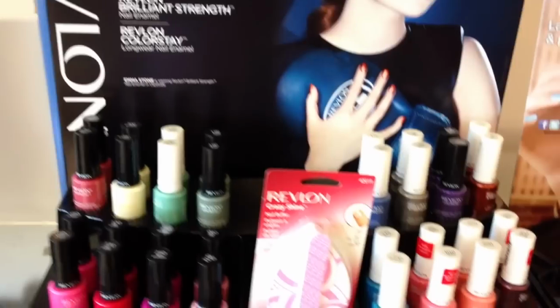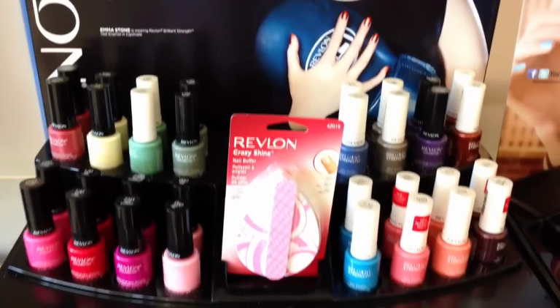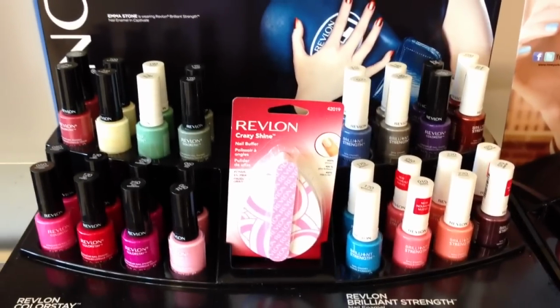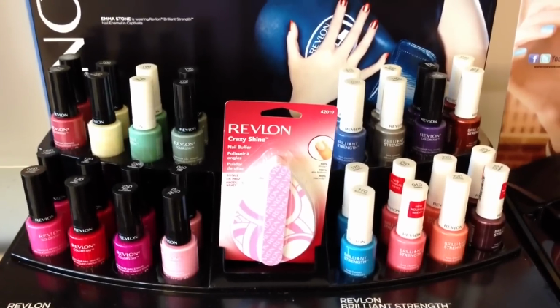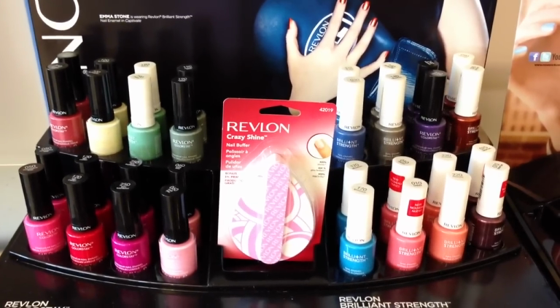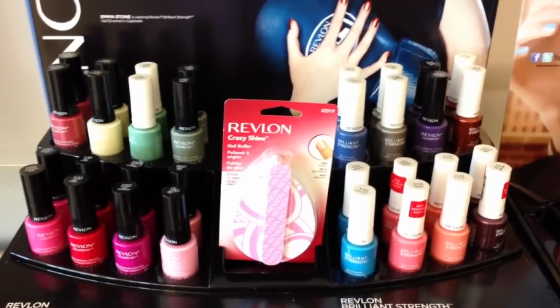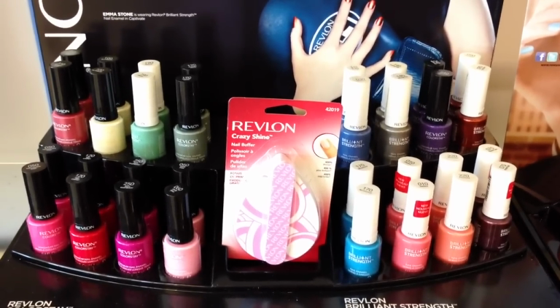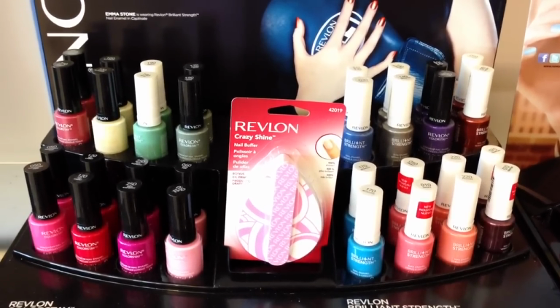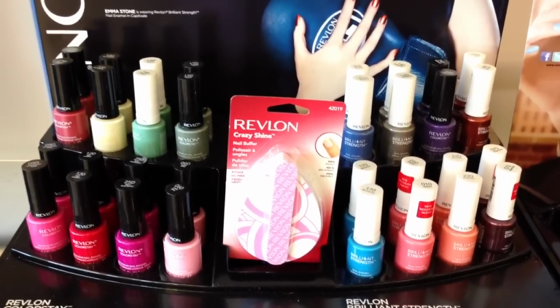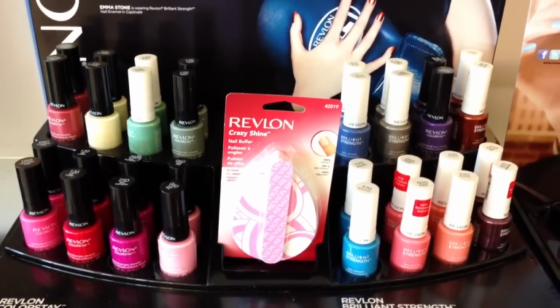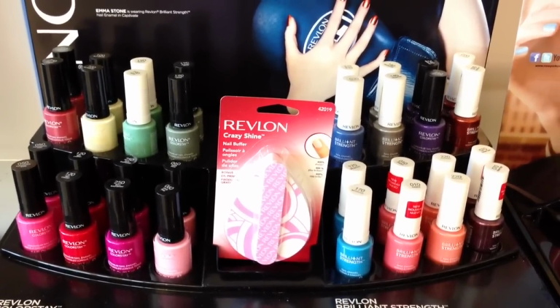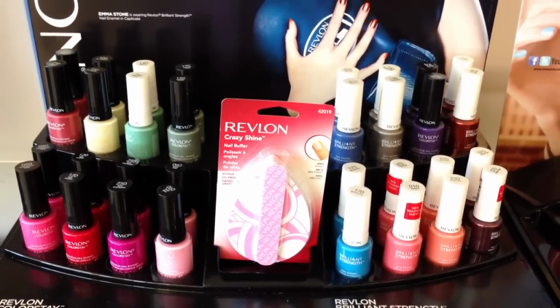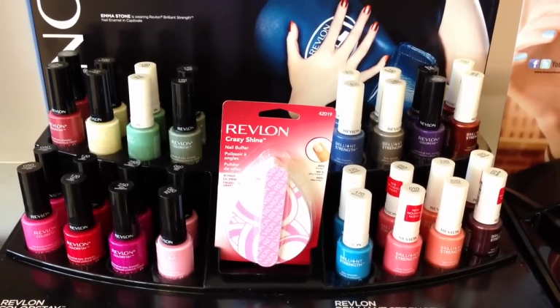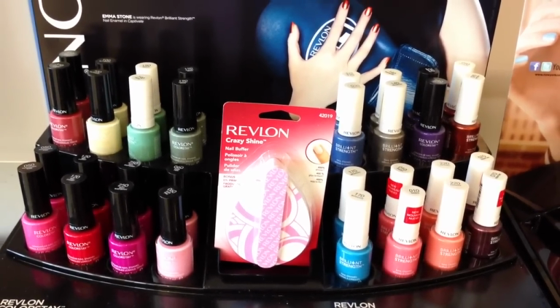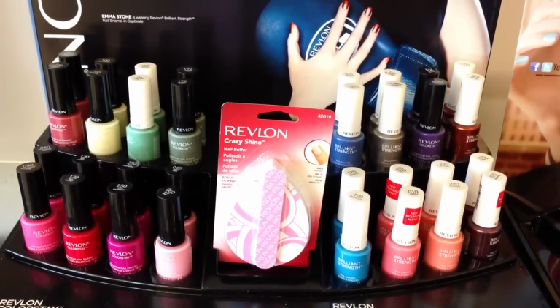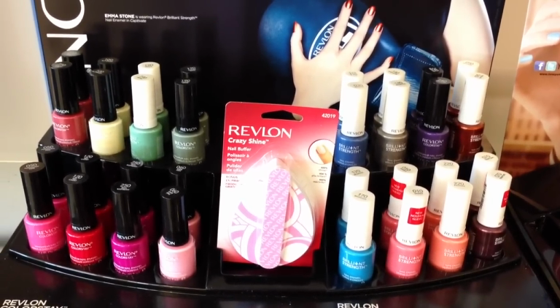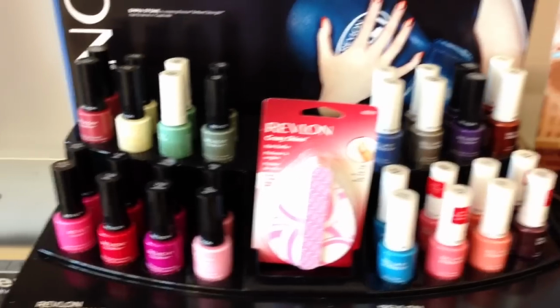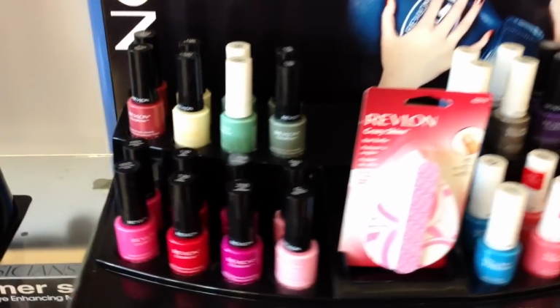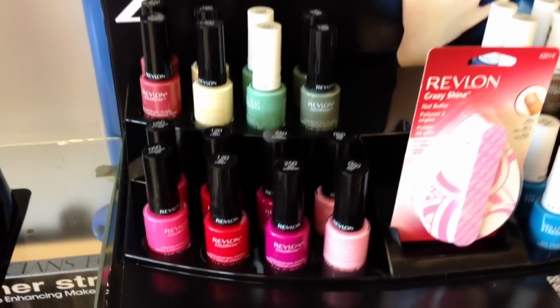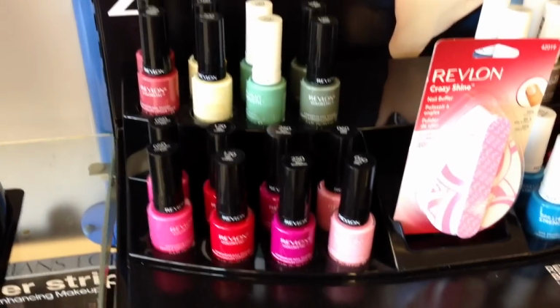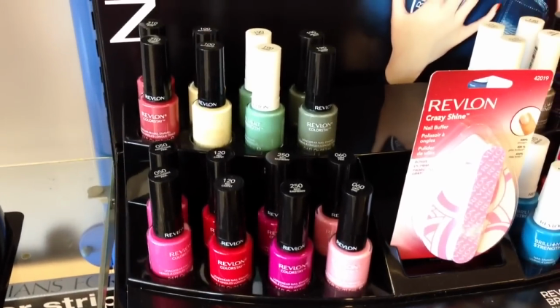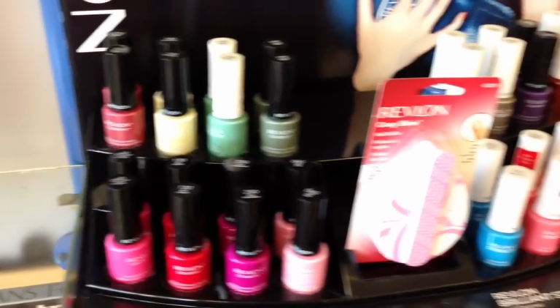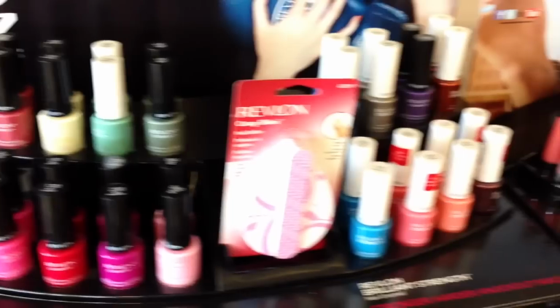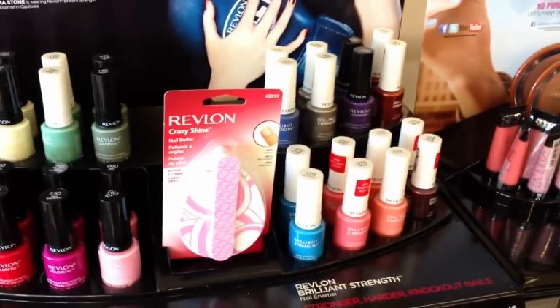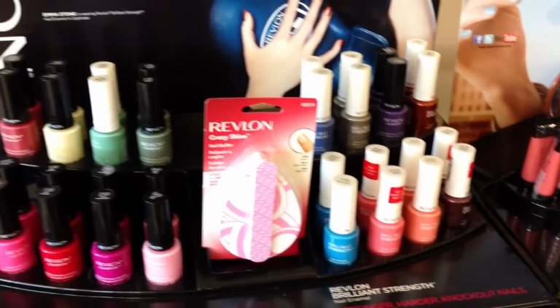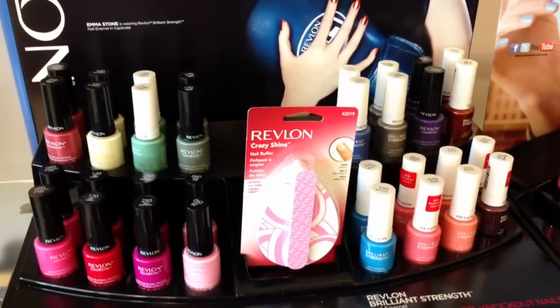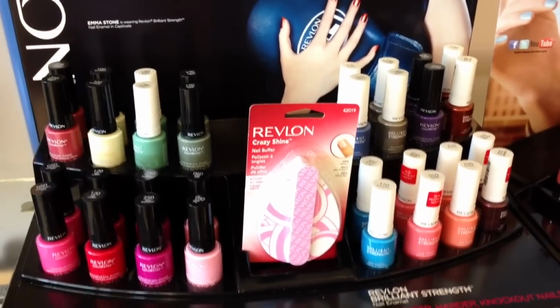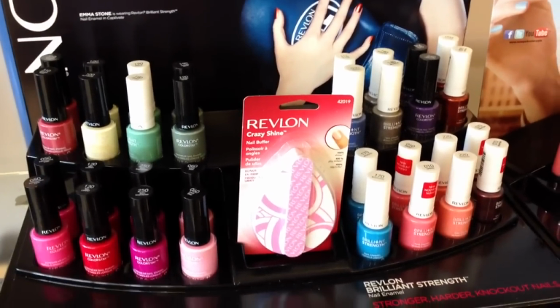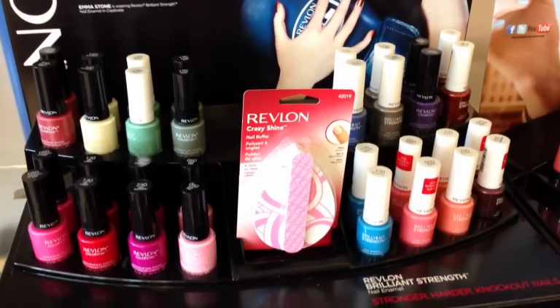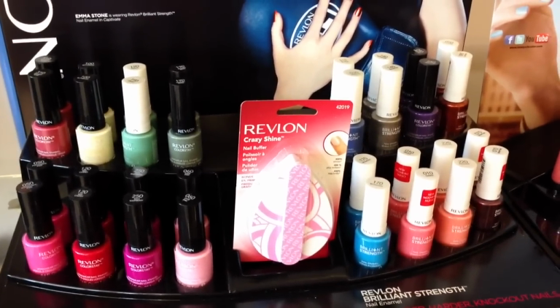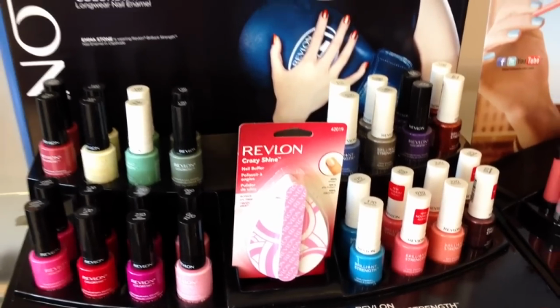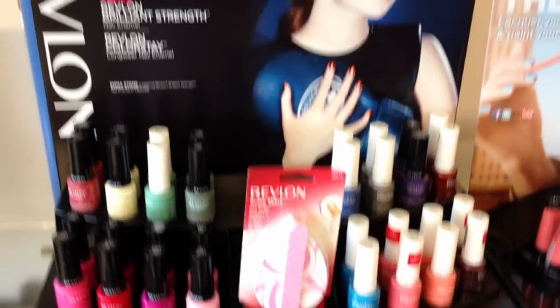This seems to be a new Revlon display with the Brilliant Strength nail polishes and some new Colorstay polish shades. I don't know if these are new, but I know the Brilliant Strength ones have been around for a while — they just are very rare to find.